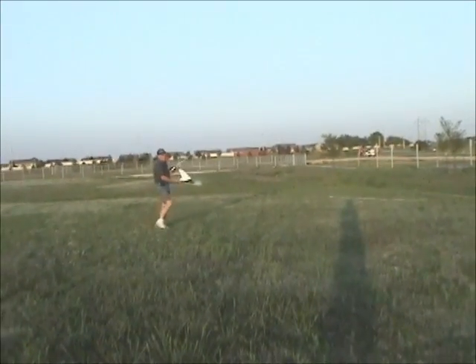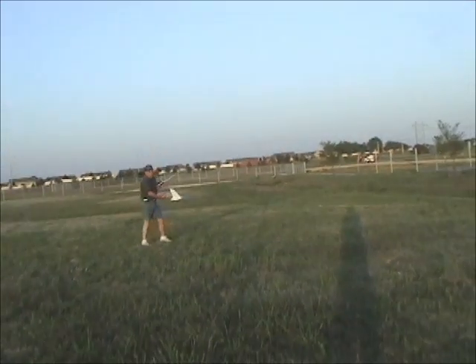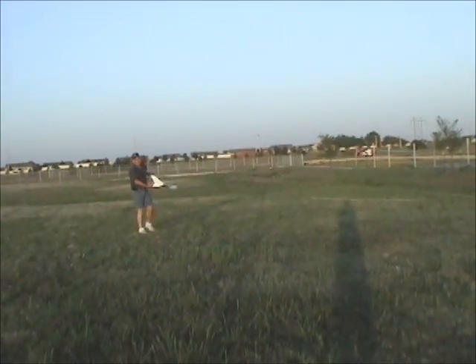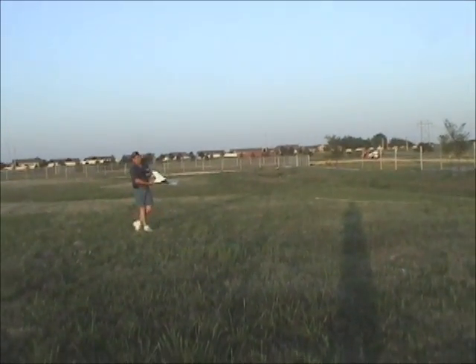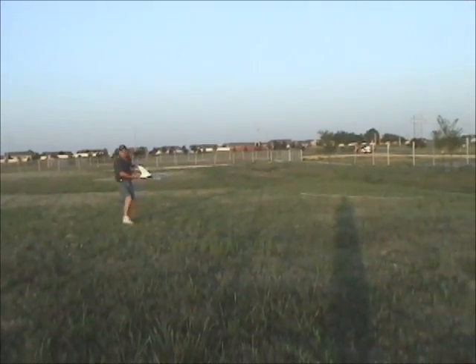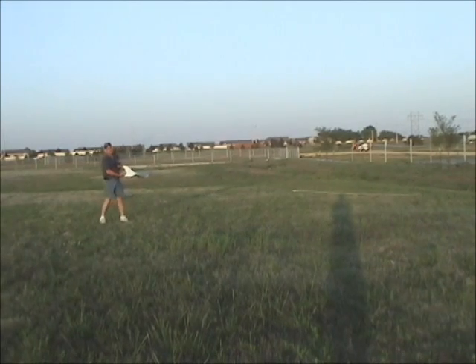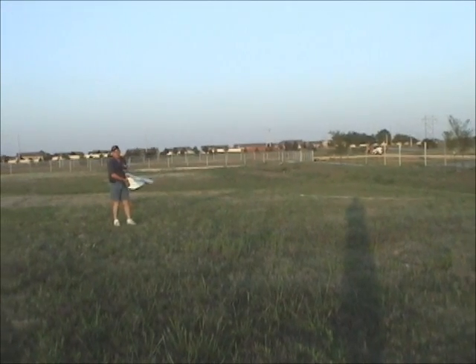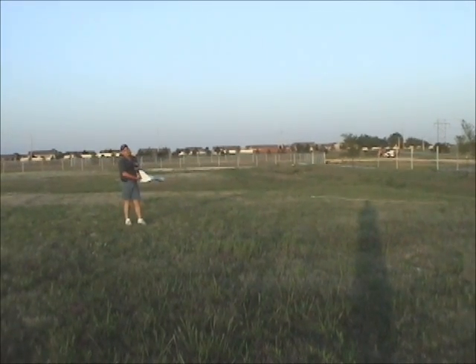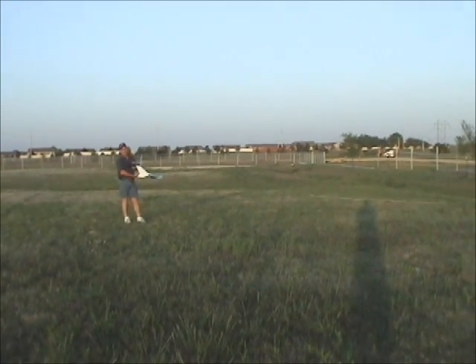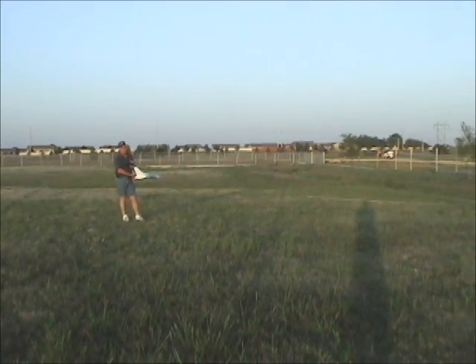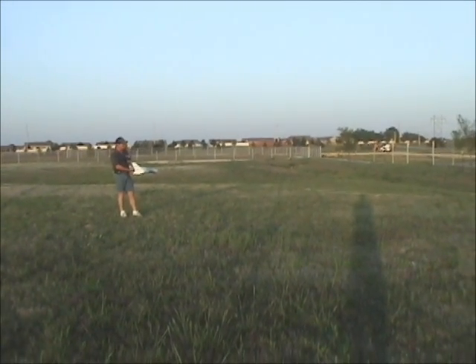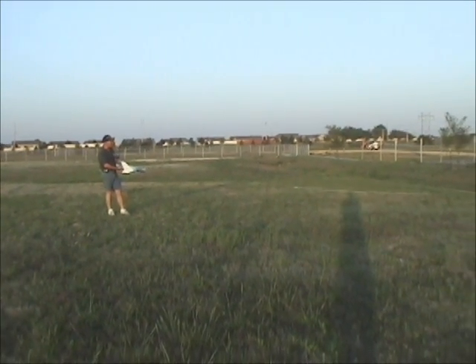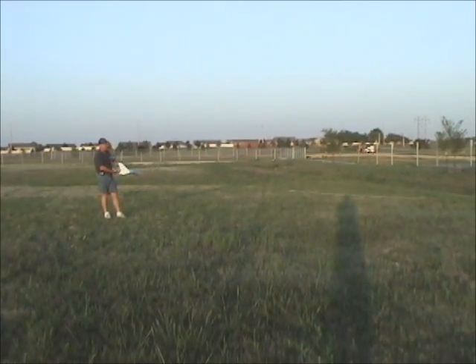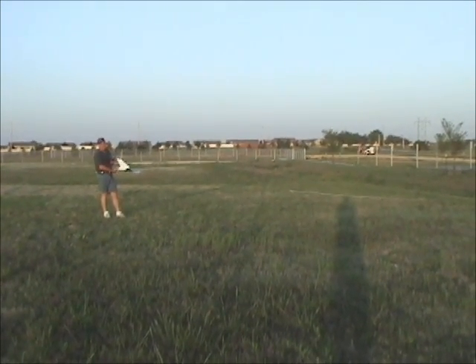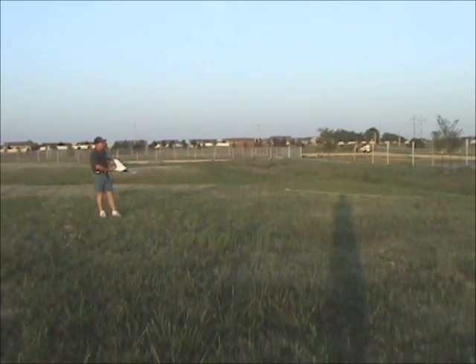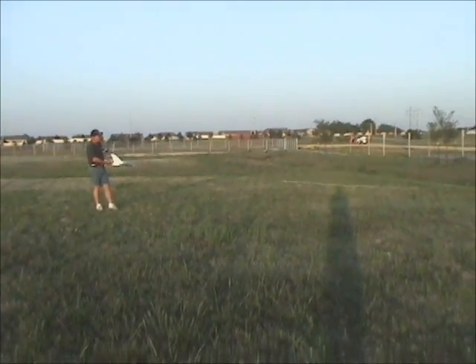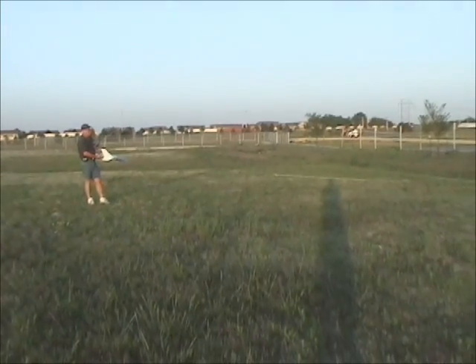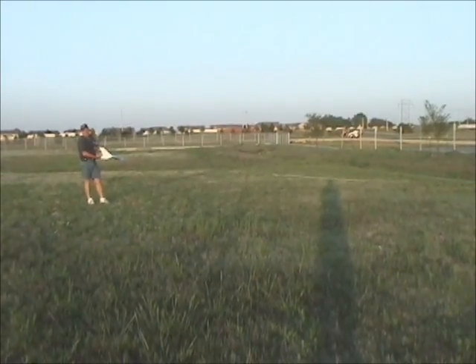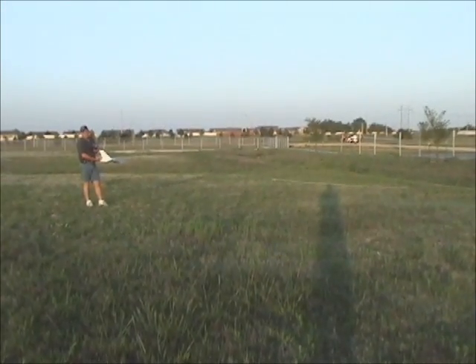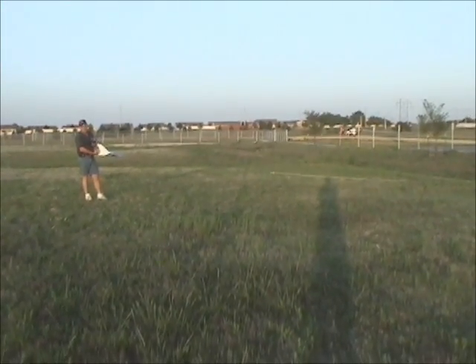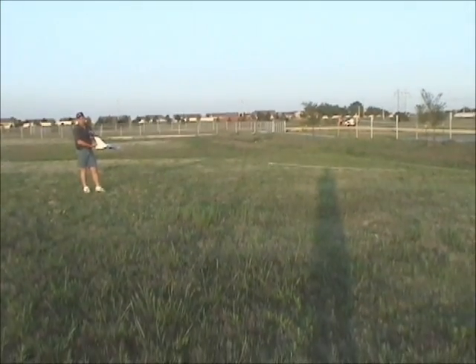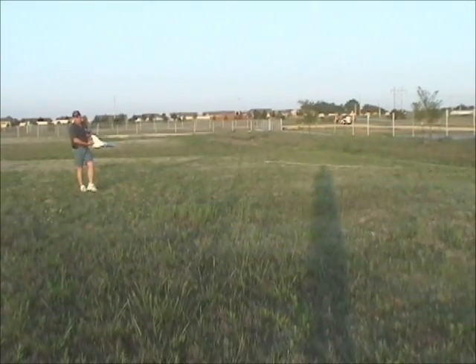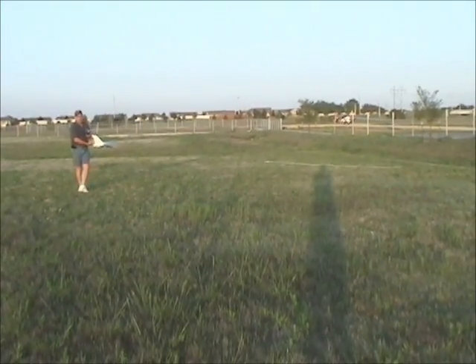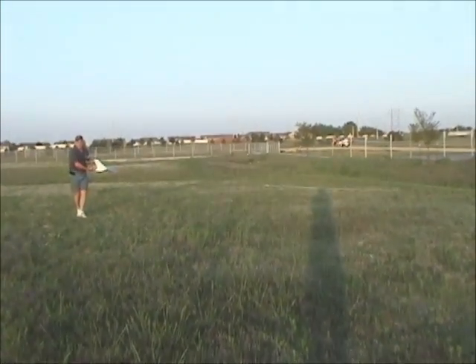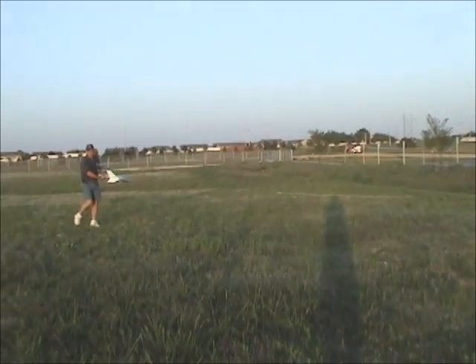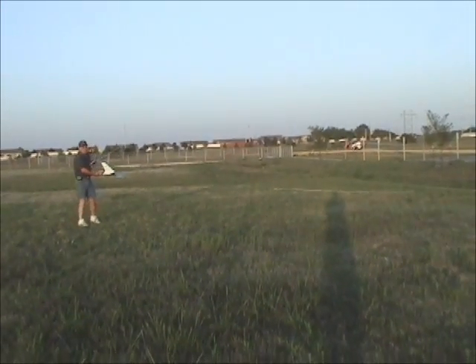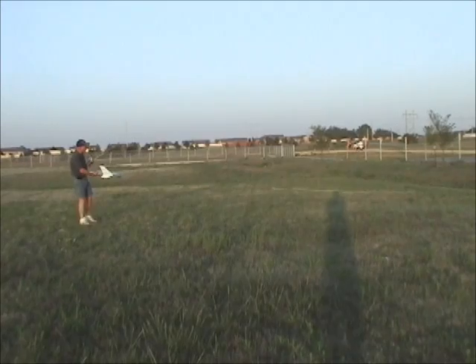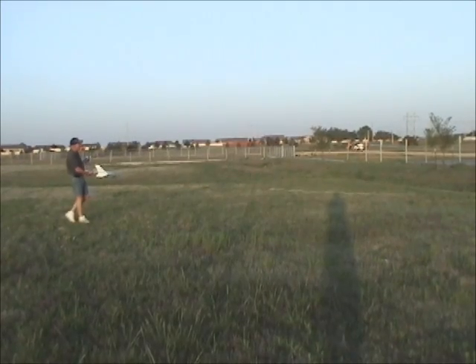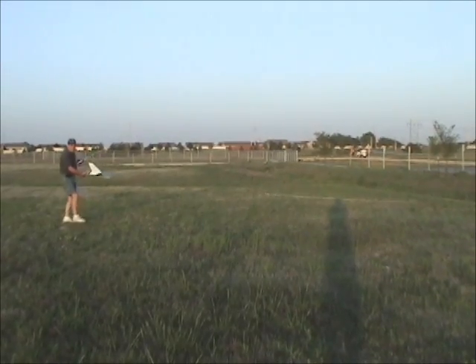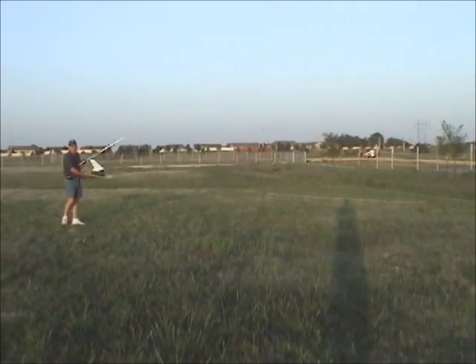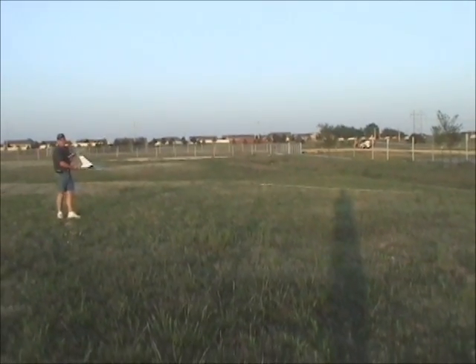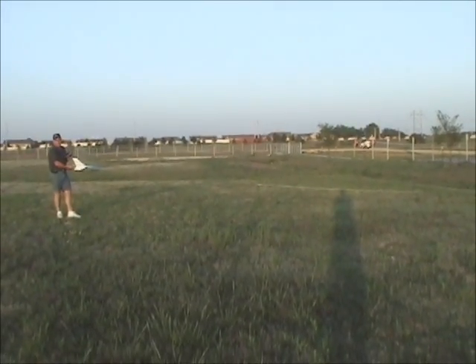When I launch, I'm not giving any flight controls at all until it's well off the bungee. You'll see it stays nice and level. We have no wind today to assist us with the launch, so it's all airplane. This one I'm going to take off, keep it off the bungee, hit the throttle, and go for altitude.